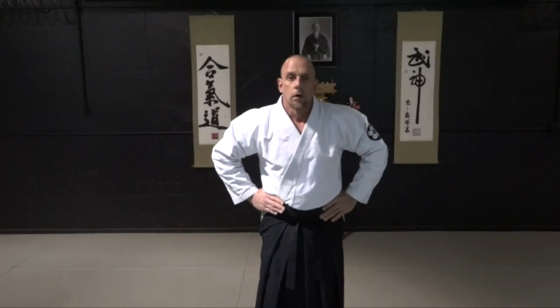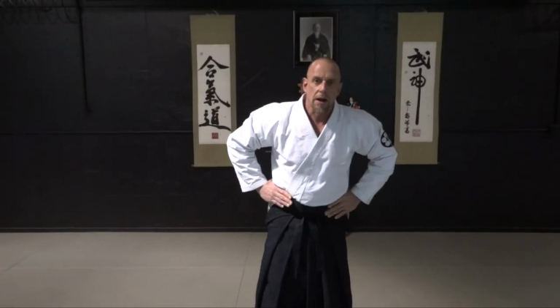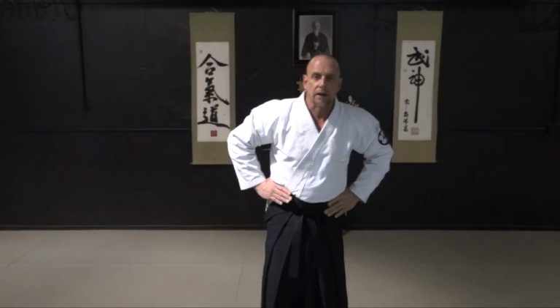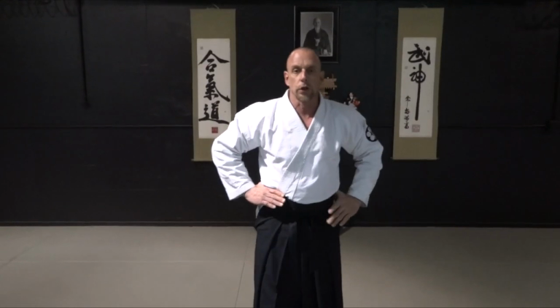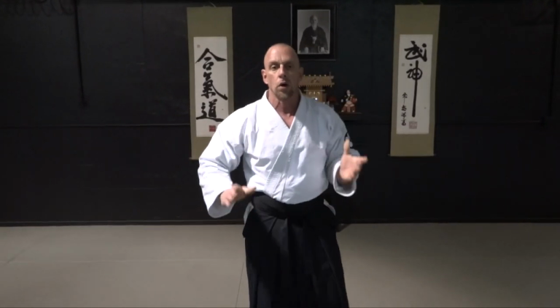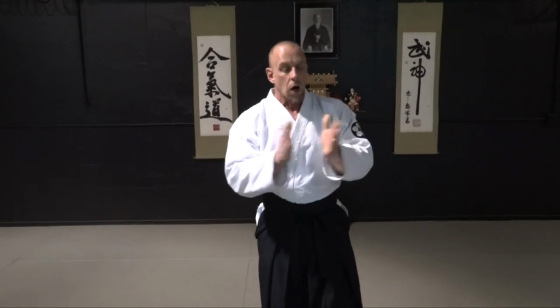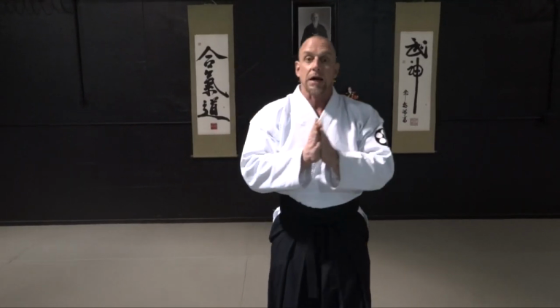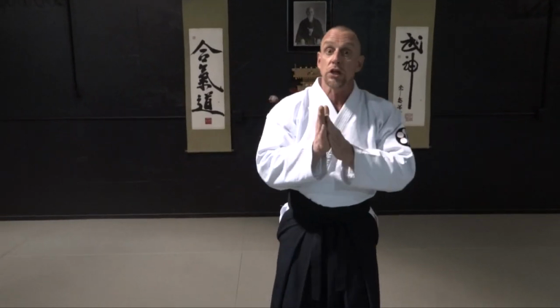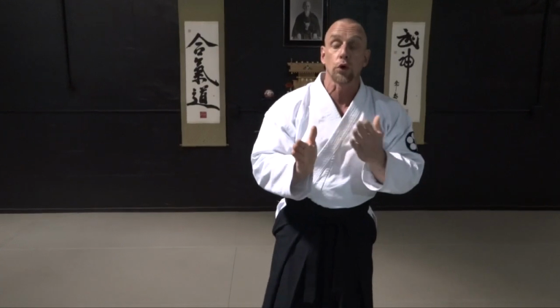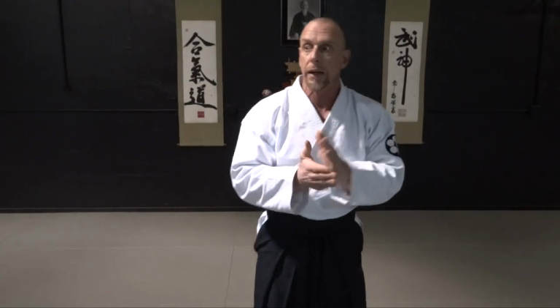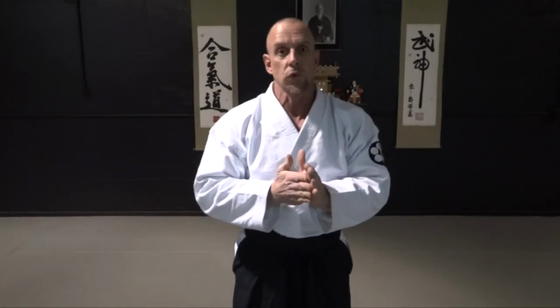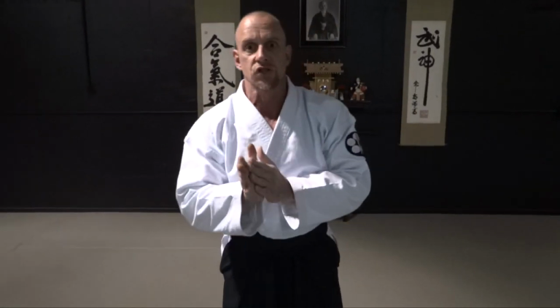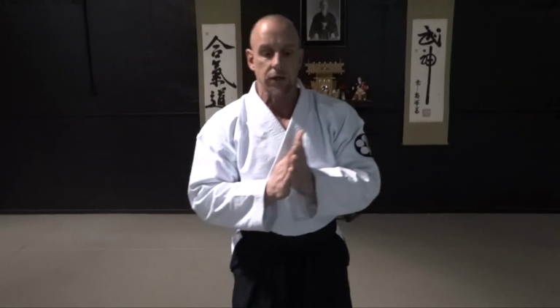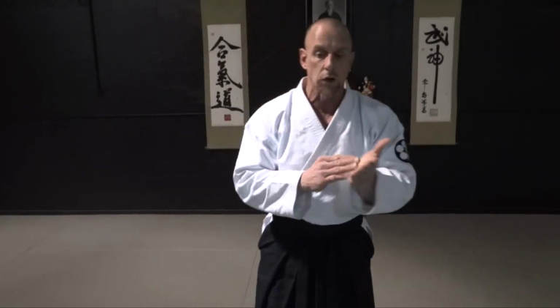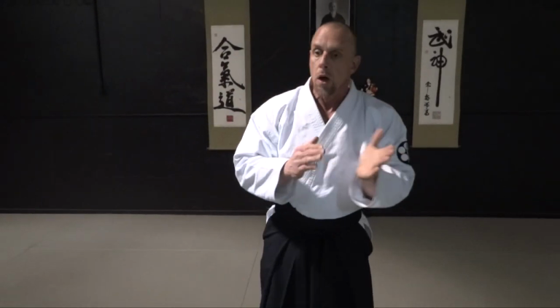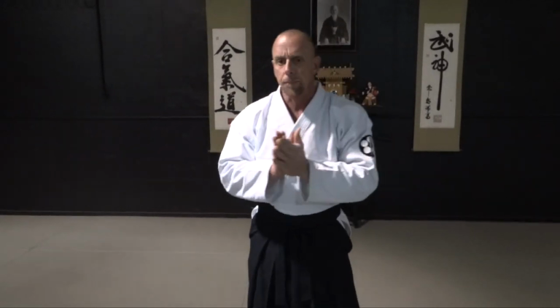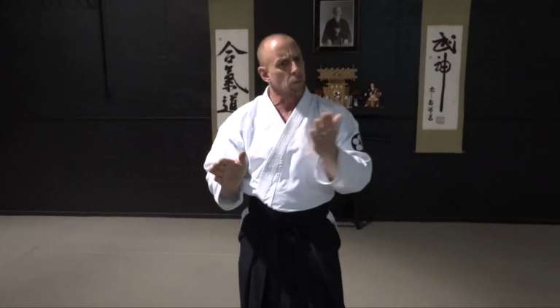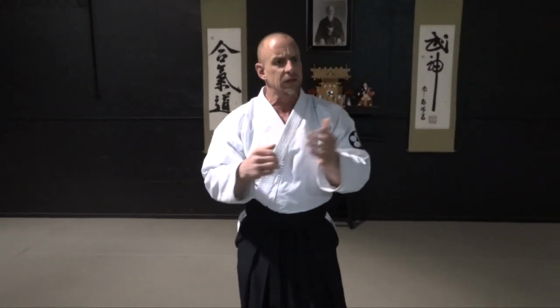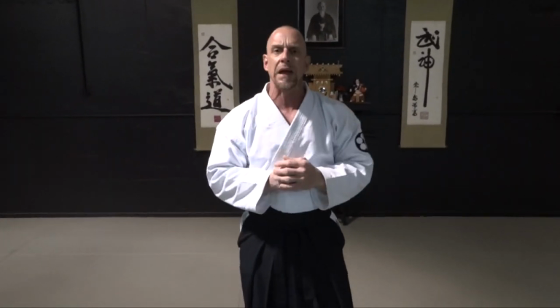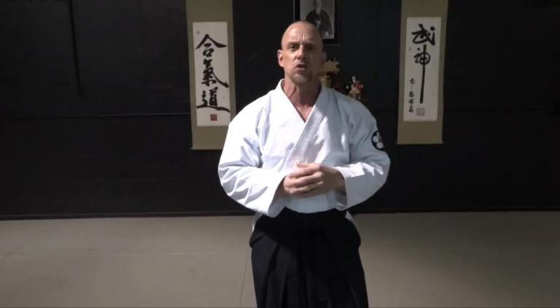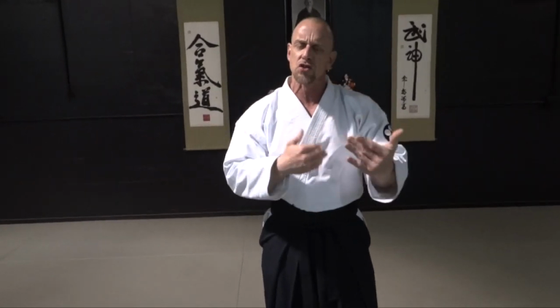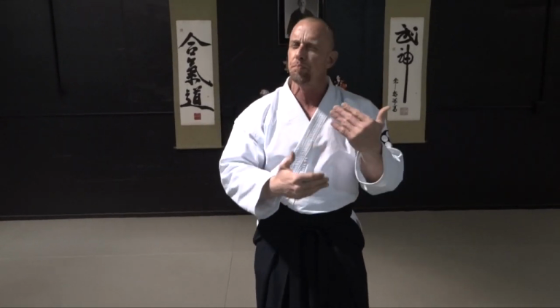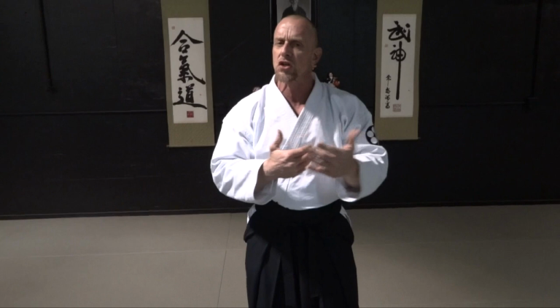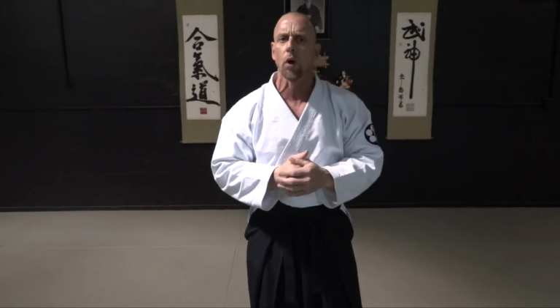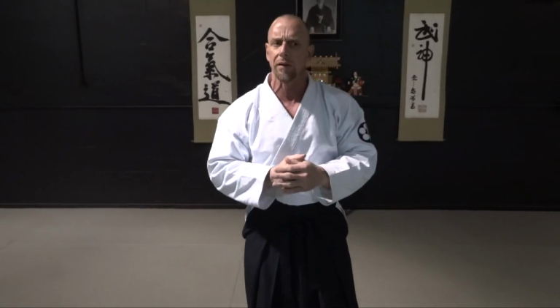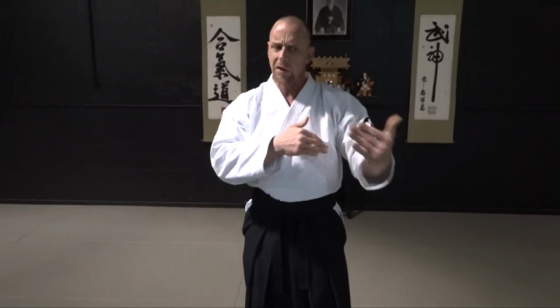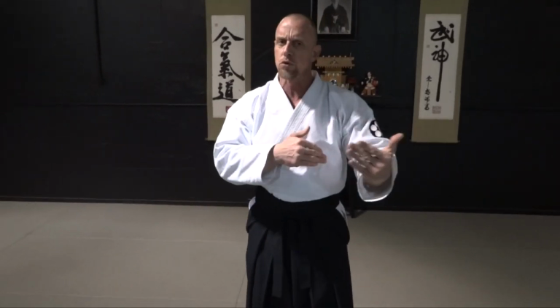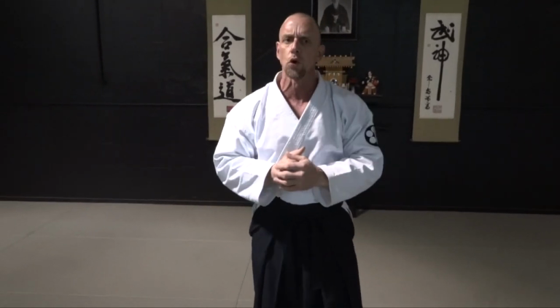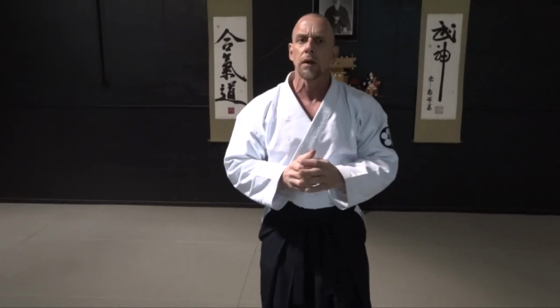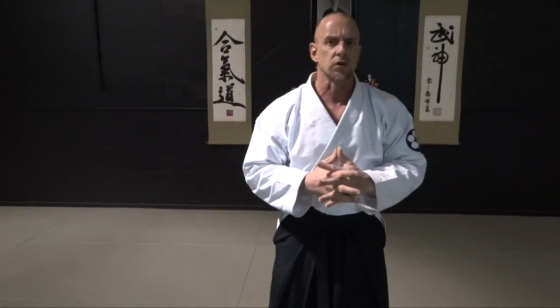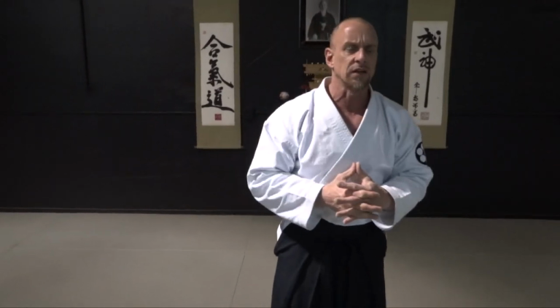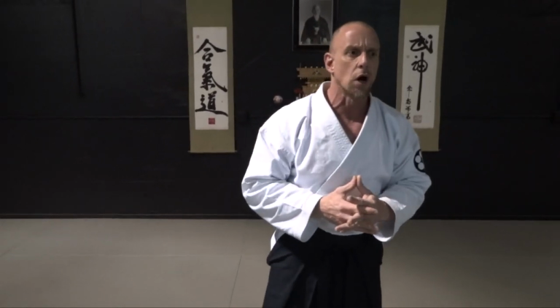Alright, I'm back. Here we go. Kausuki Kokunage is what this technique is called. There might be a different name for this, but this is basically what I was told this technique was called.